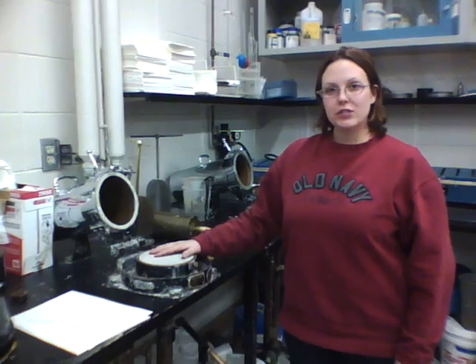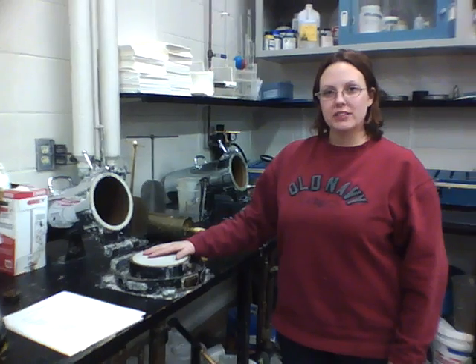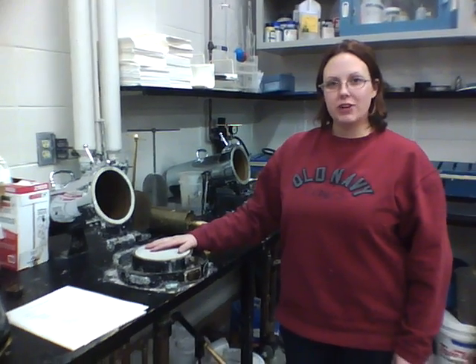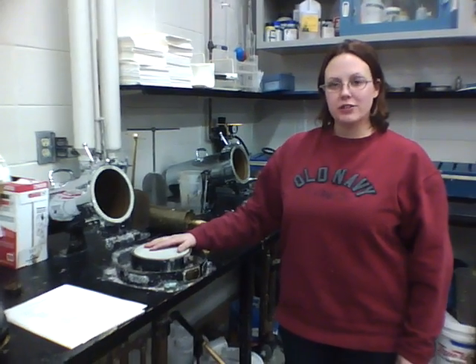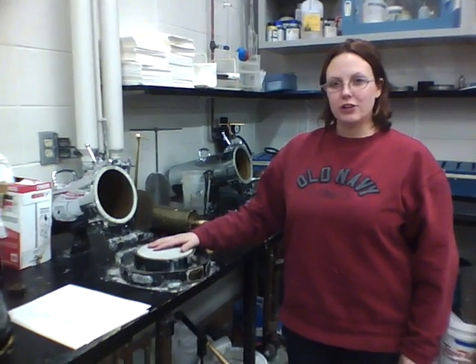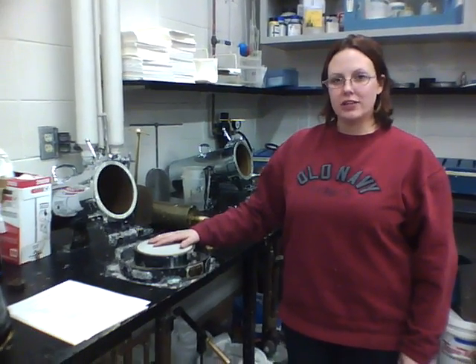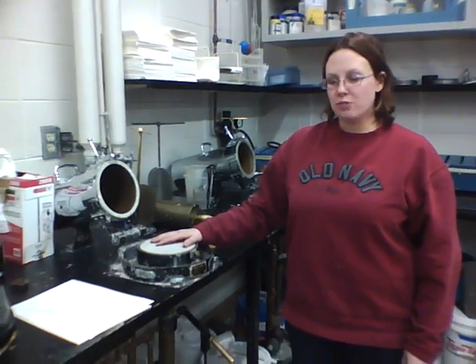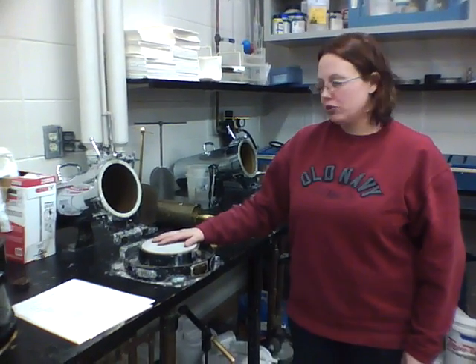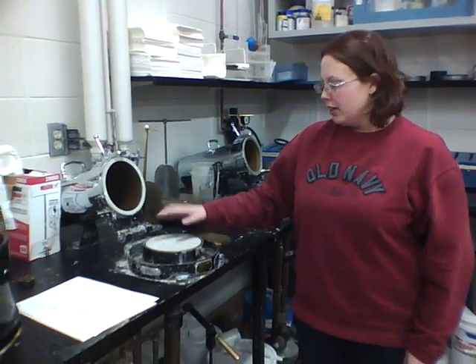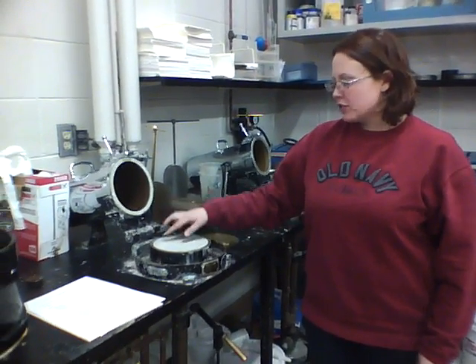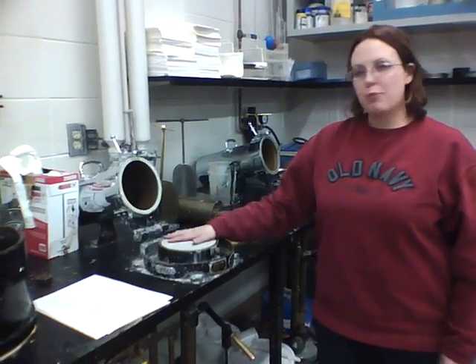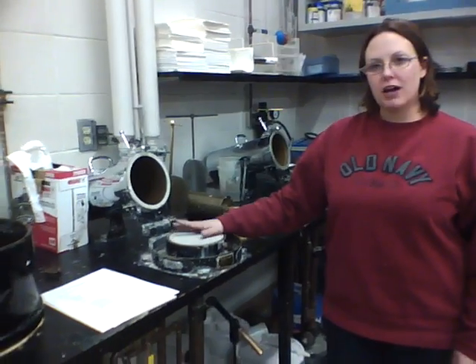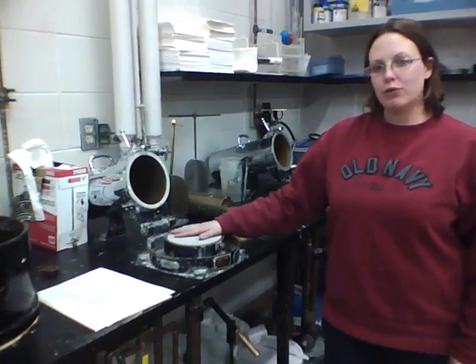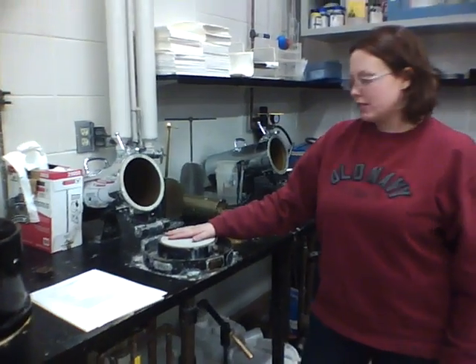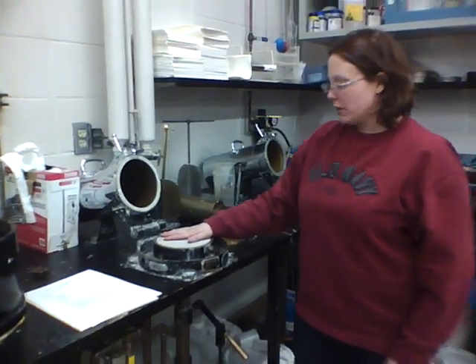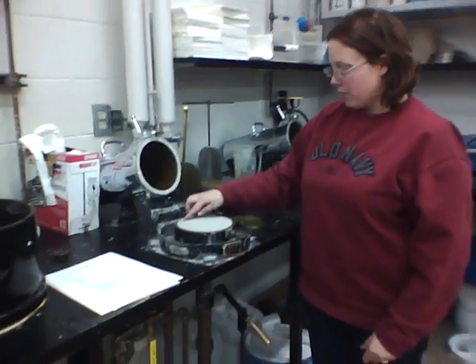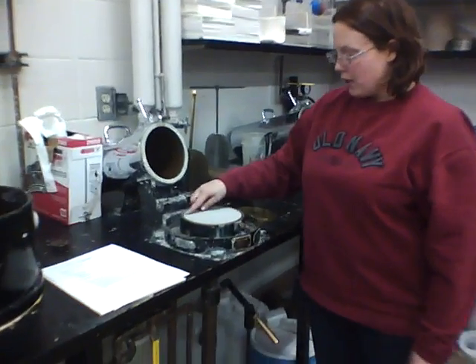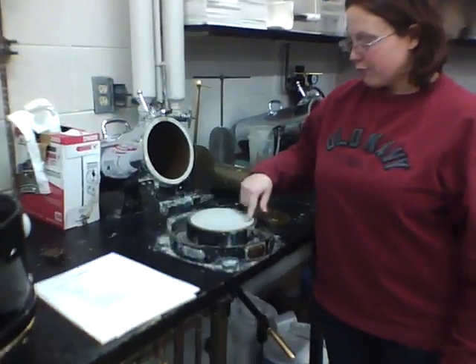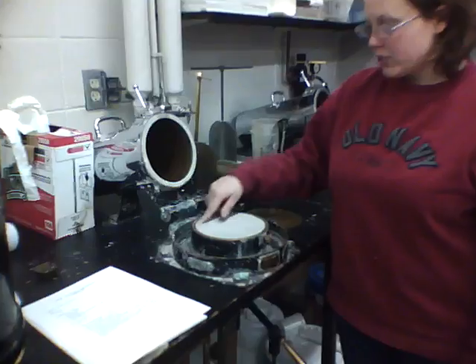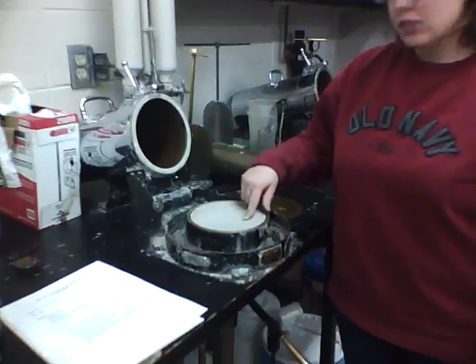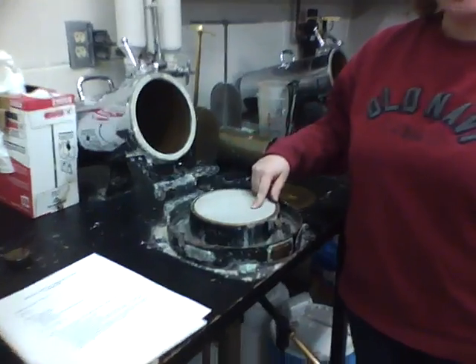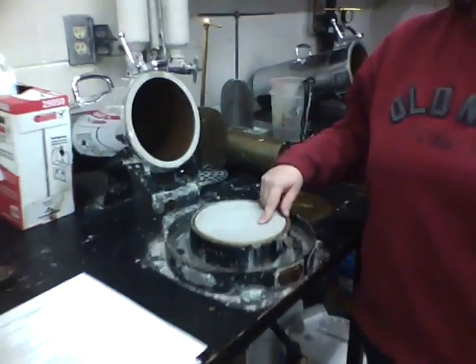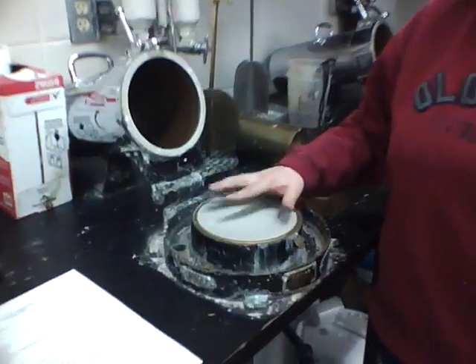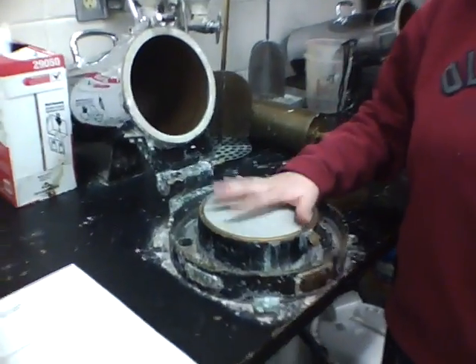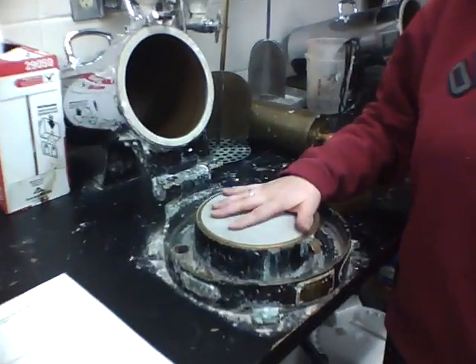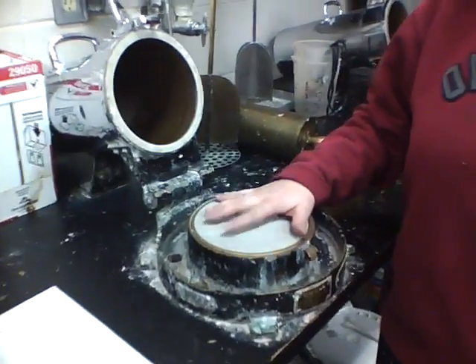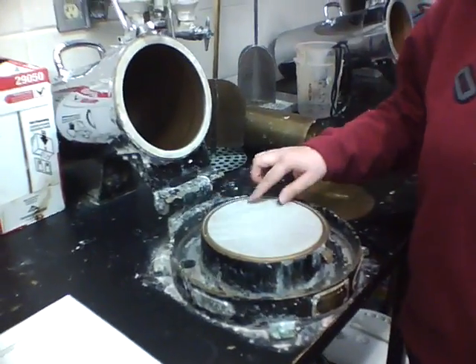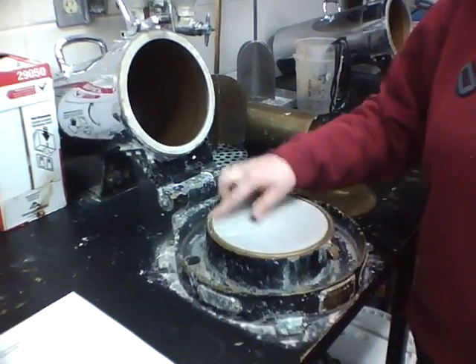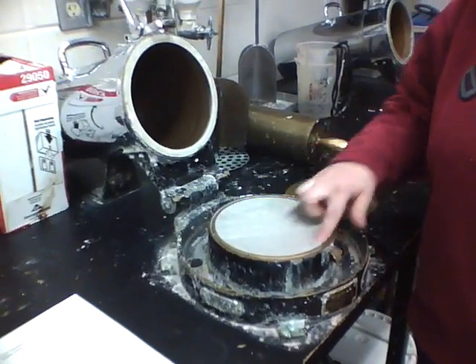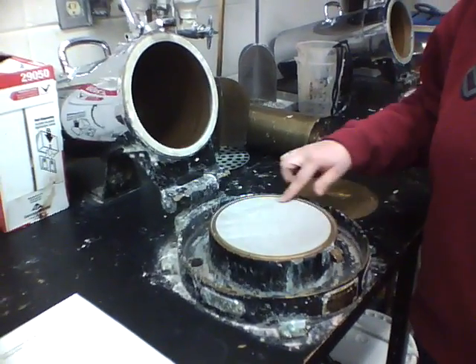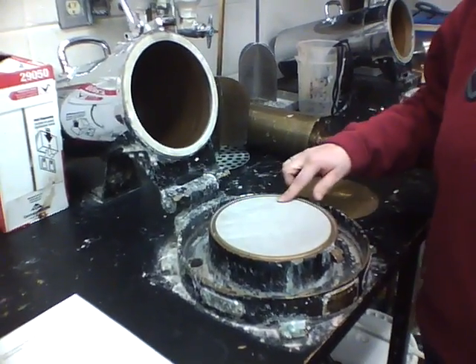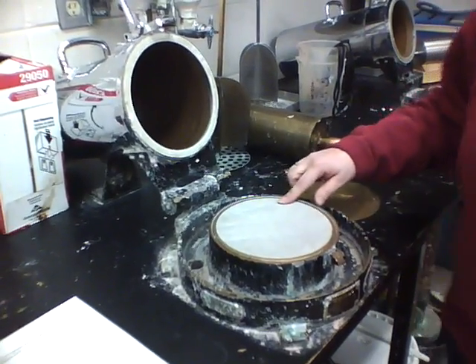This fancy device here is called a hand-shaped mold. There are a couple of components that it's made up of. The first is the screen, which is where your good paper will lay once it's made.